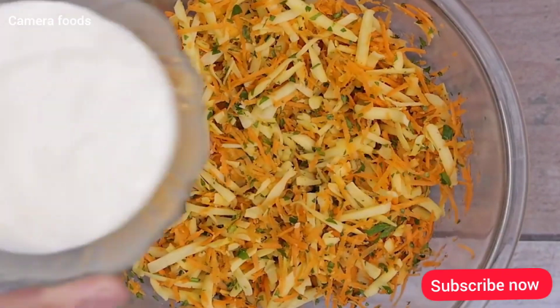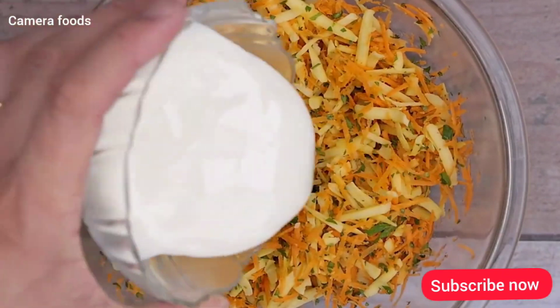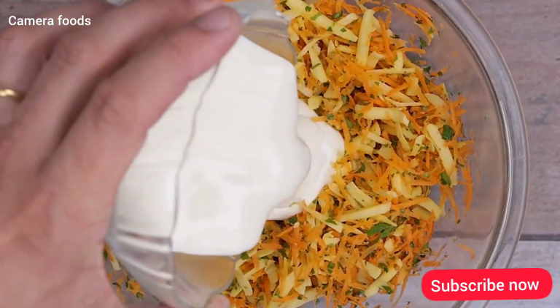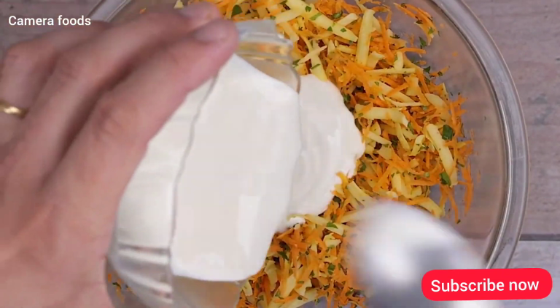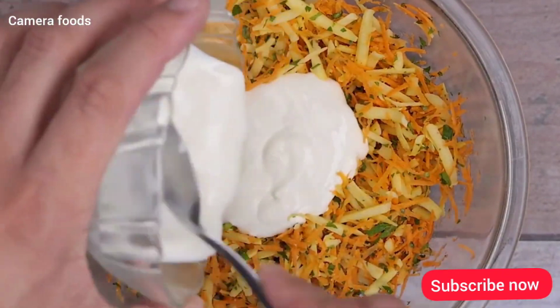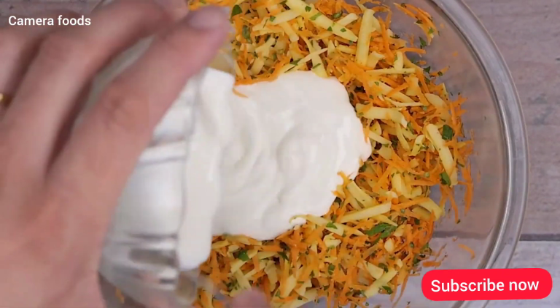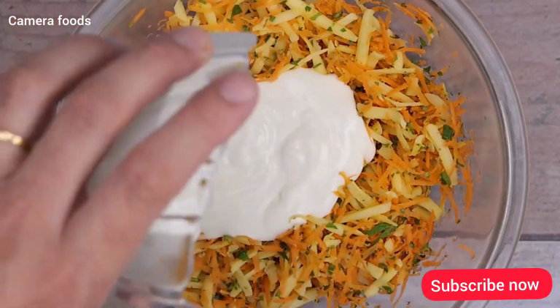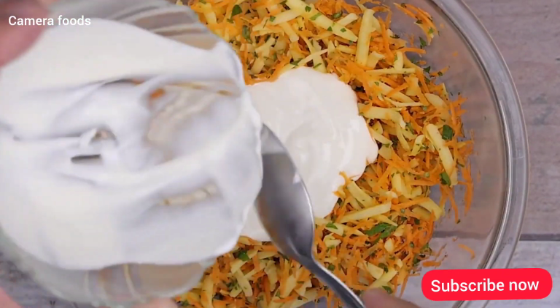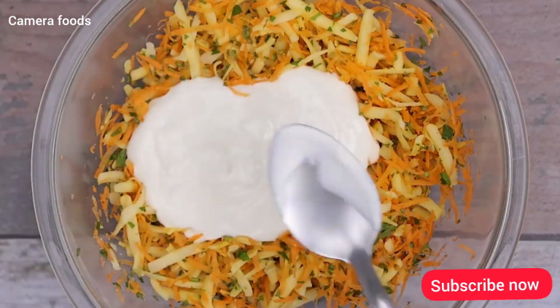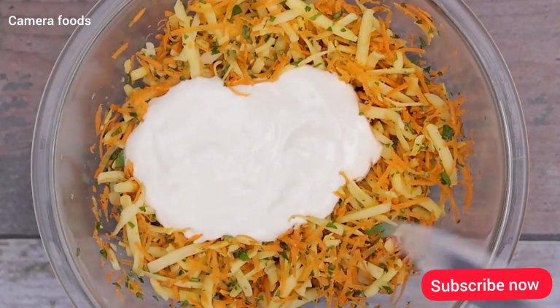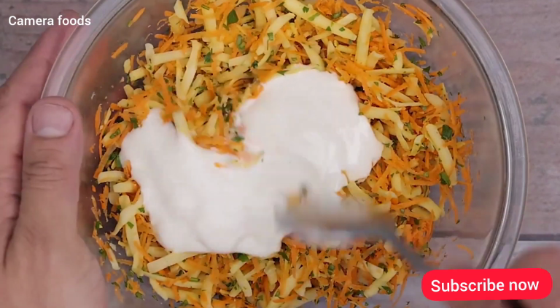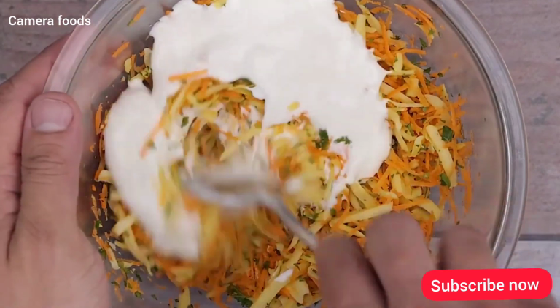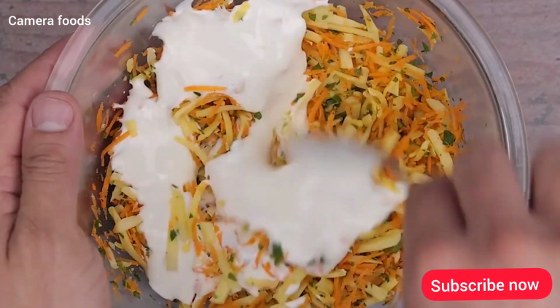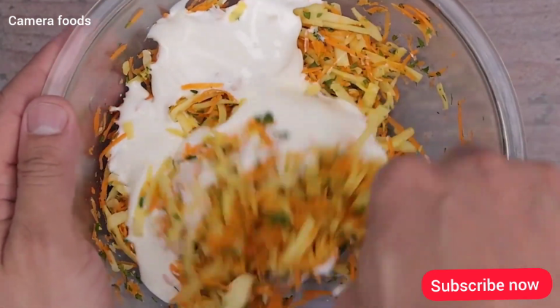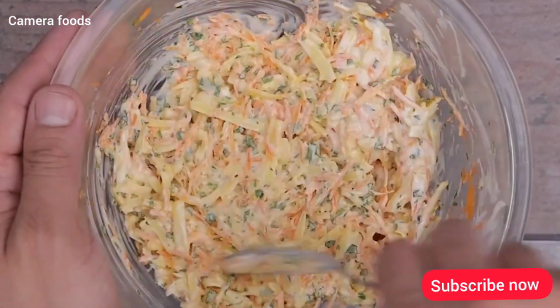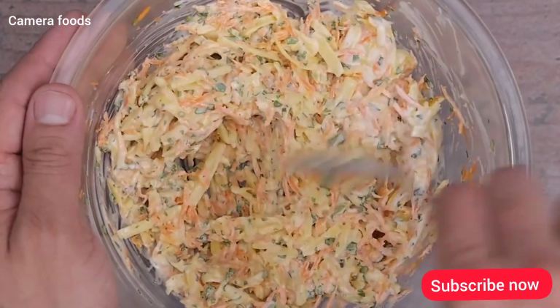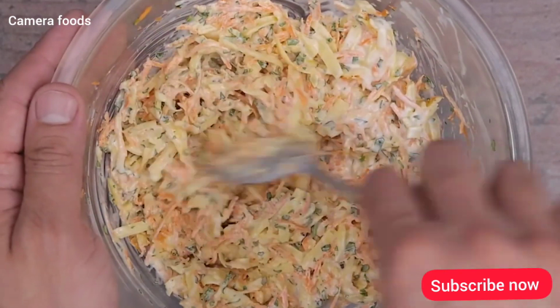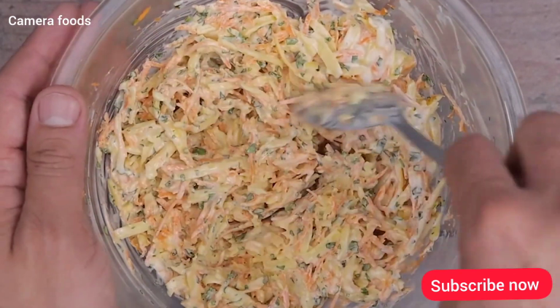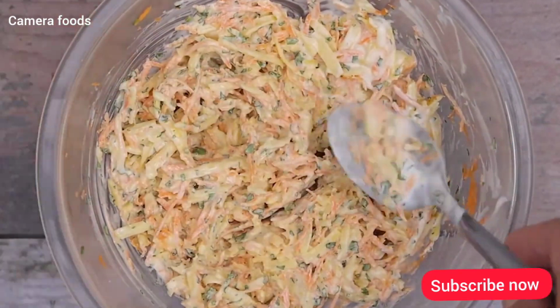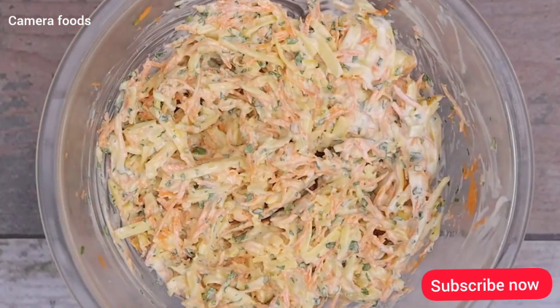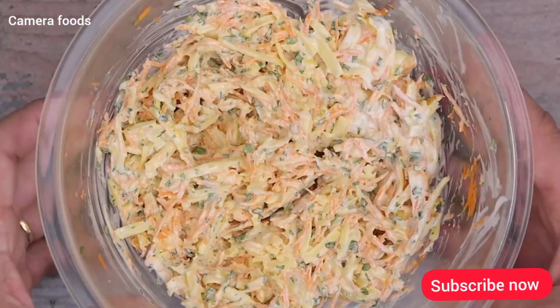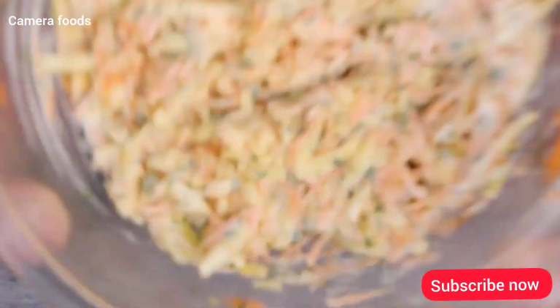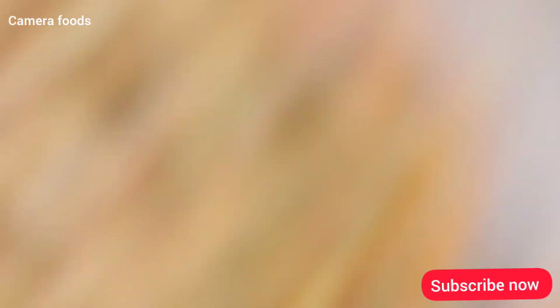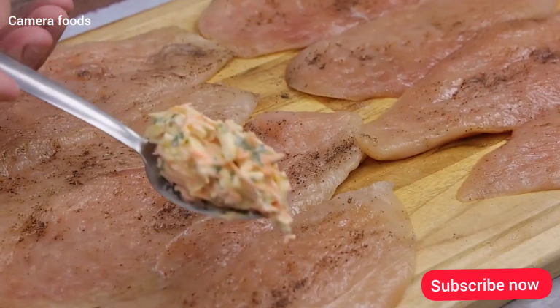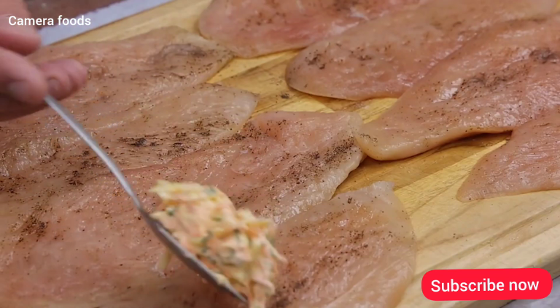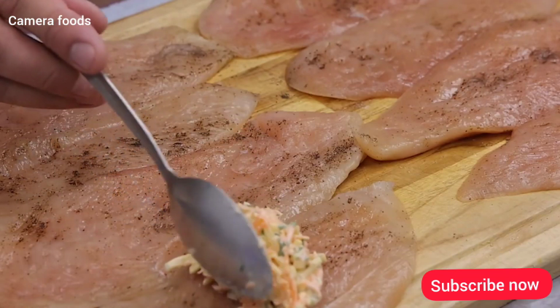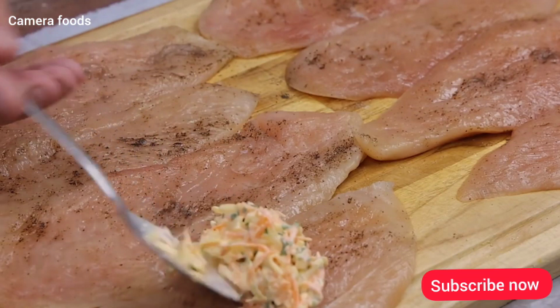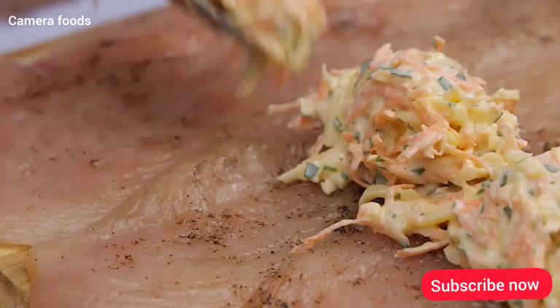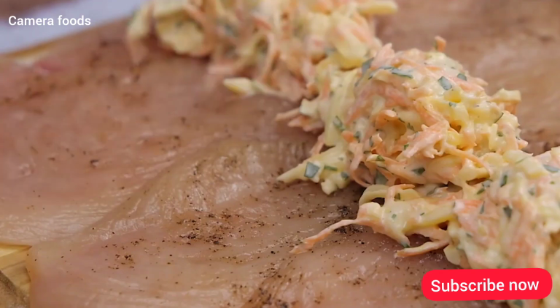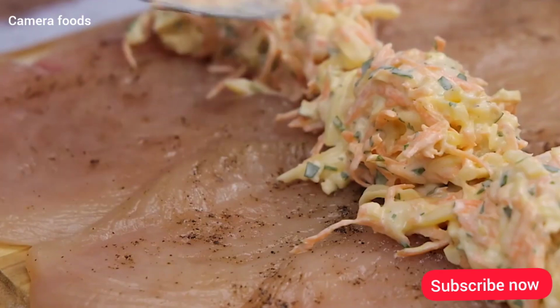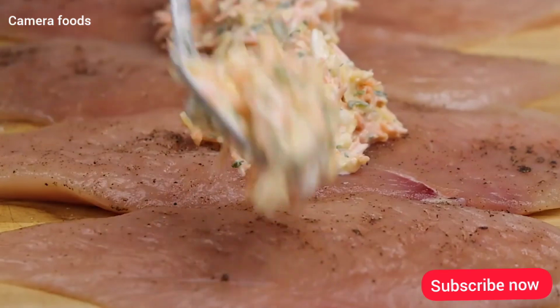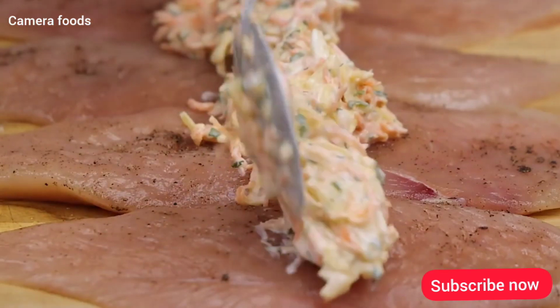Now I will add 100g of heavy cream, and again I will stir until everything is well combined. Then I will add small portions of the mixture I just made over the chicken, and spread it well.